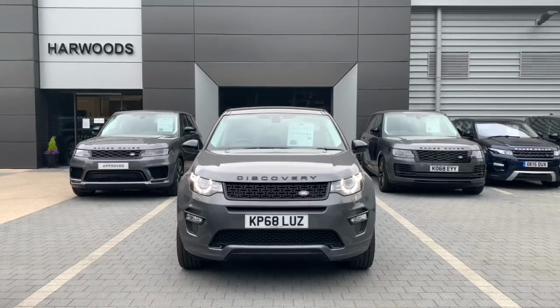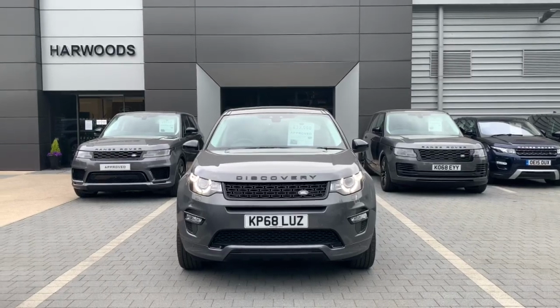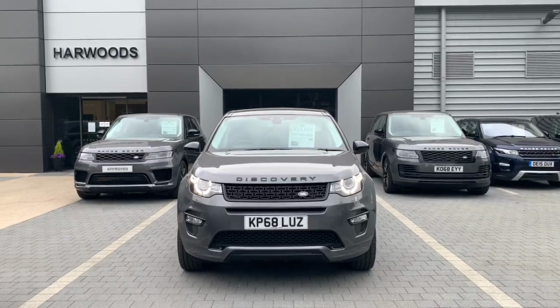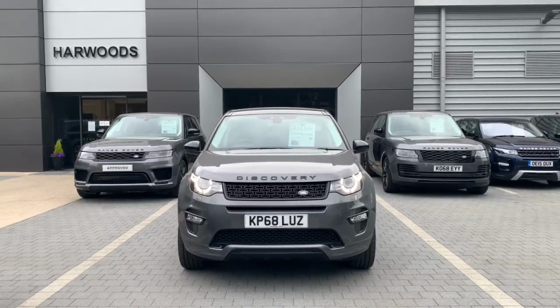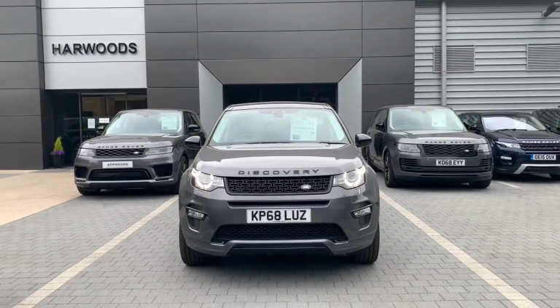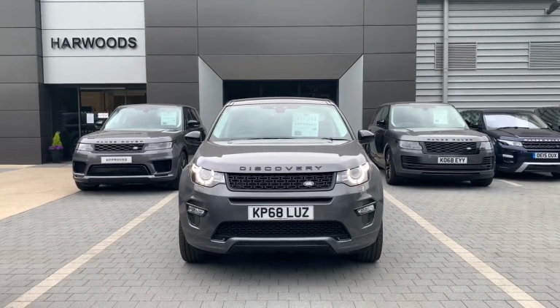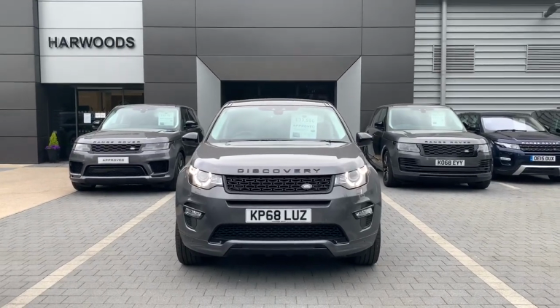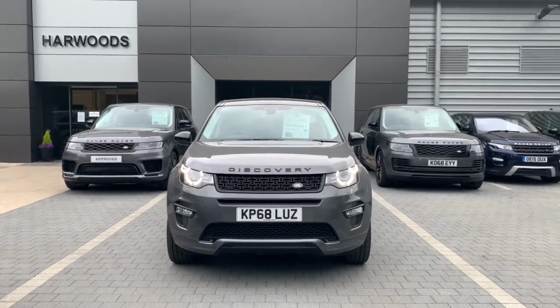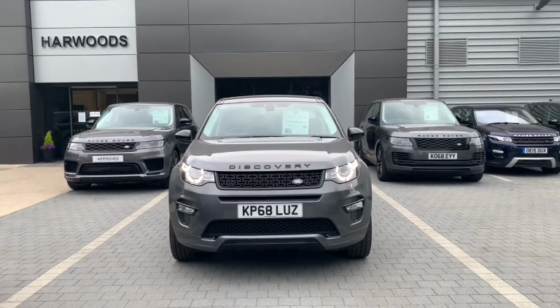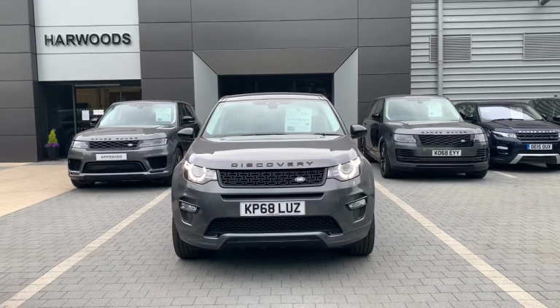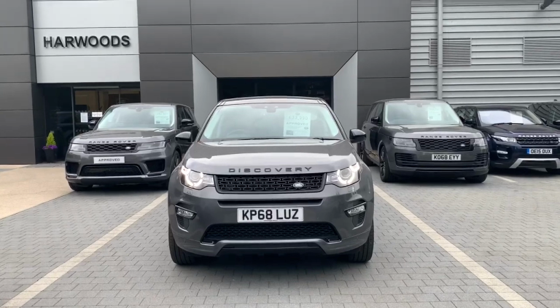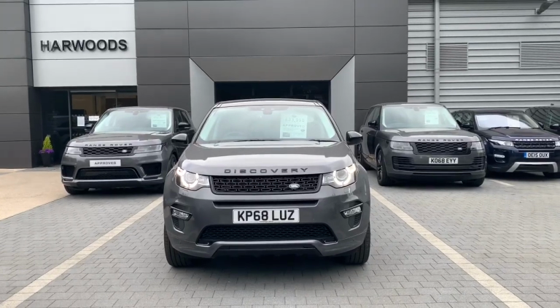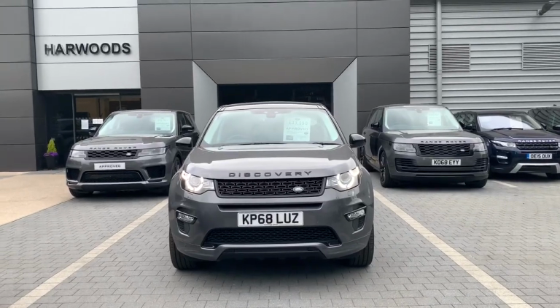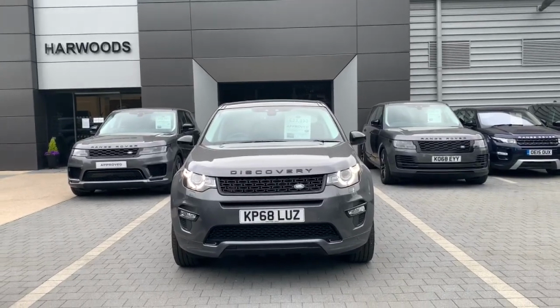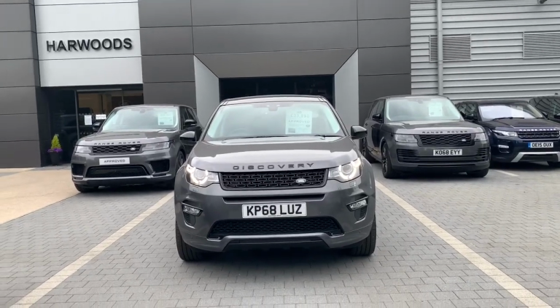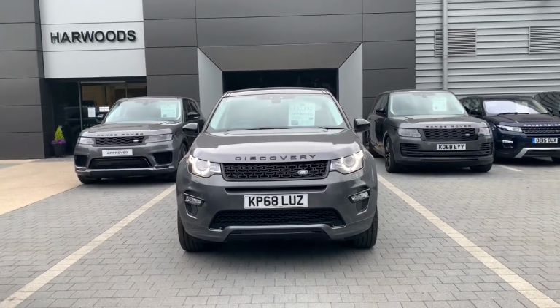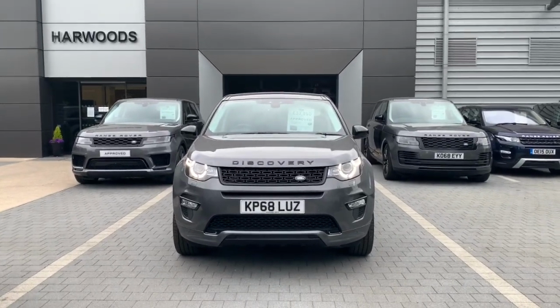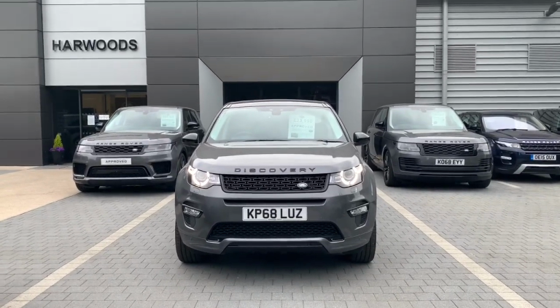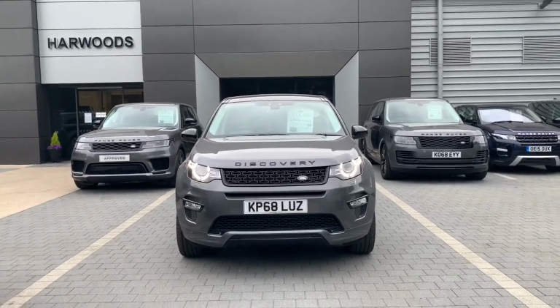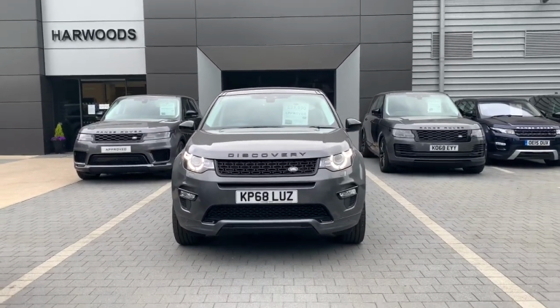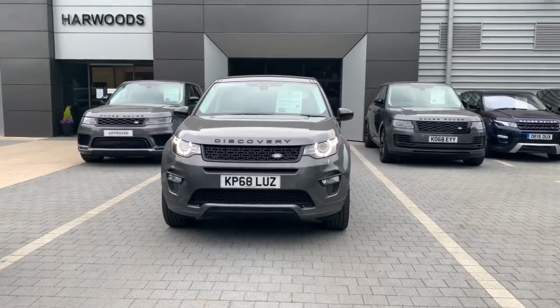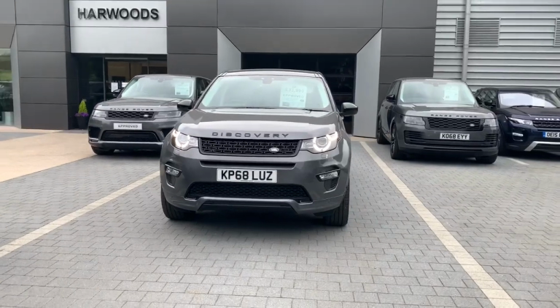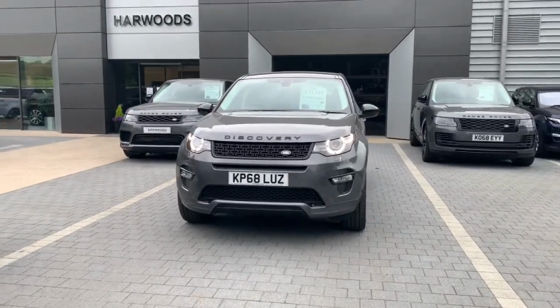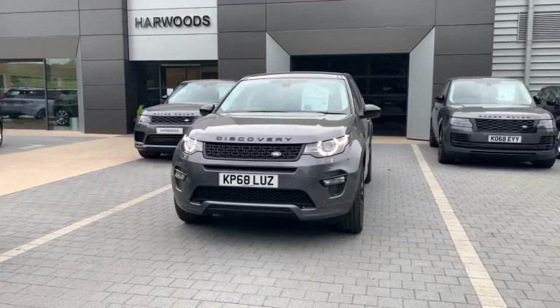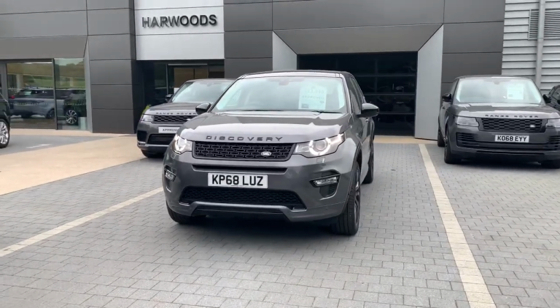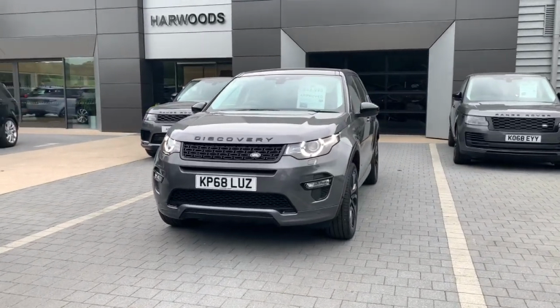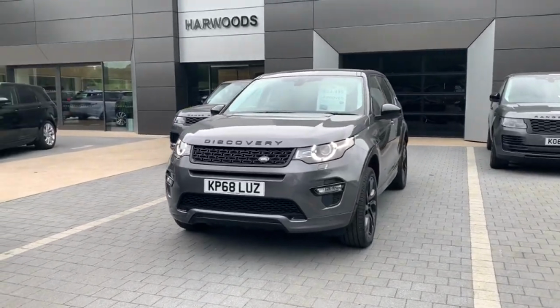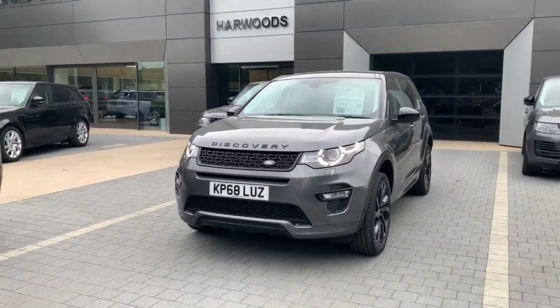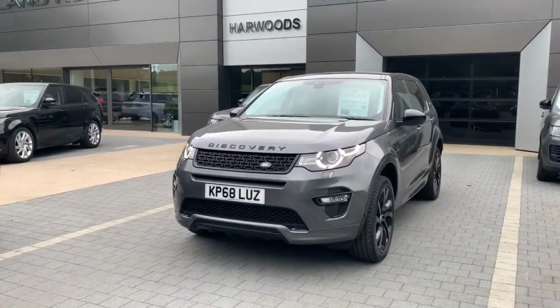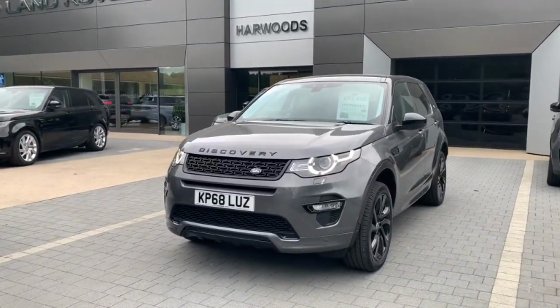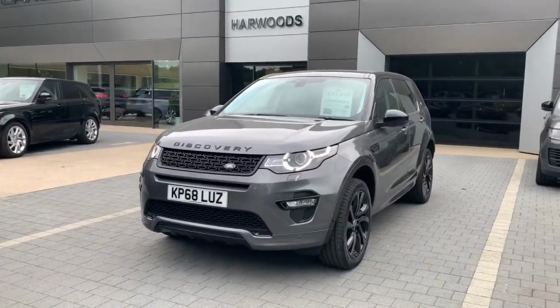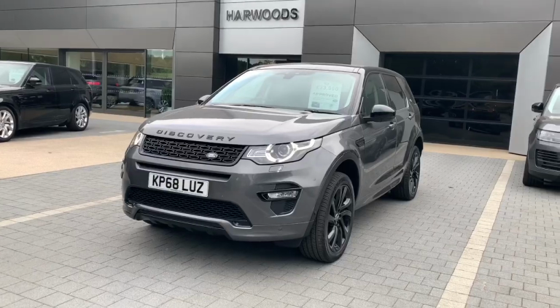Hello and welcome to Harwoods Land Rover in Edenbridge. I'm going to take you on a quick walk-around tour of this approved used Land Rover Discovery Sport HSE Dynamic Luxe. The car, as you can see from the number plate, is on a 68 registration and was registered in October of 2018.